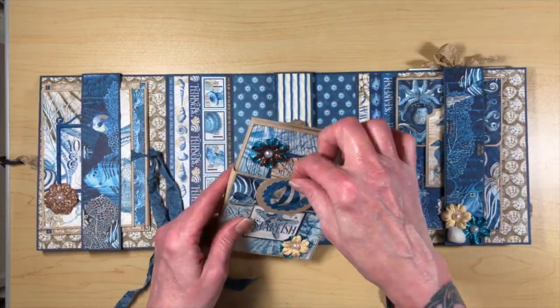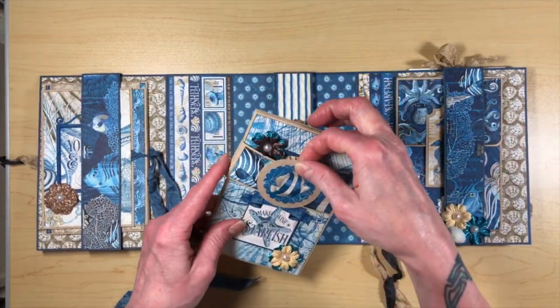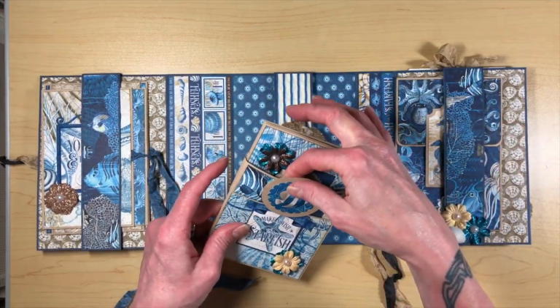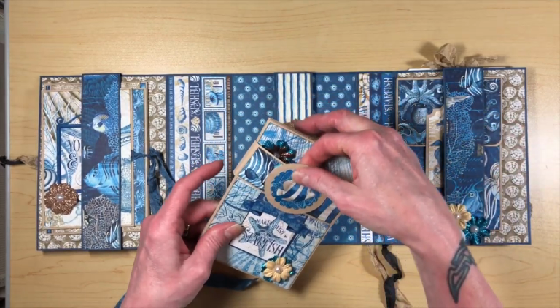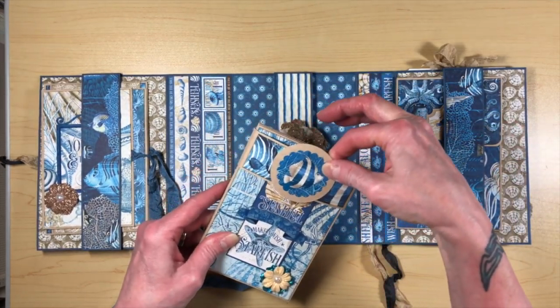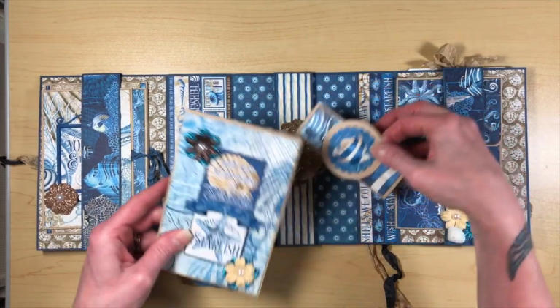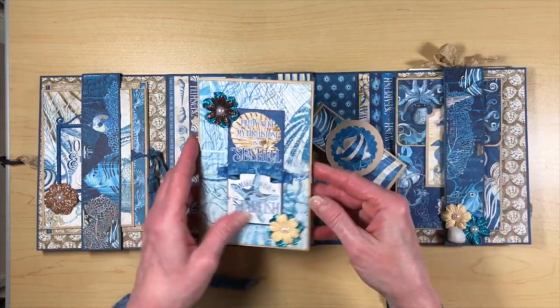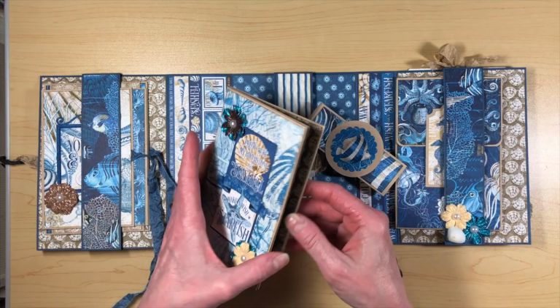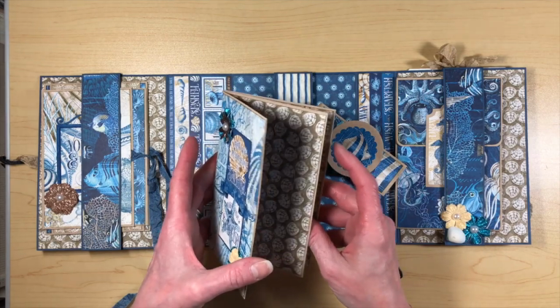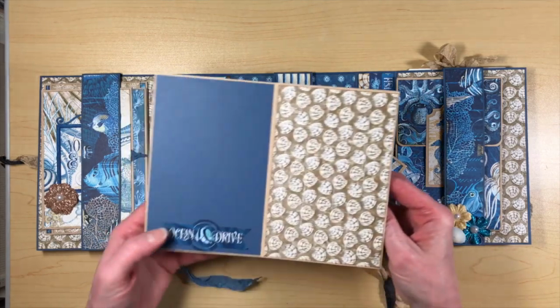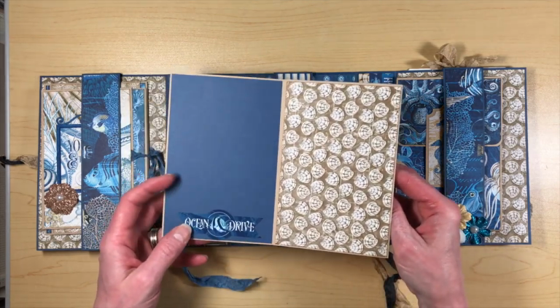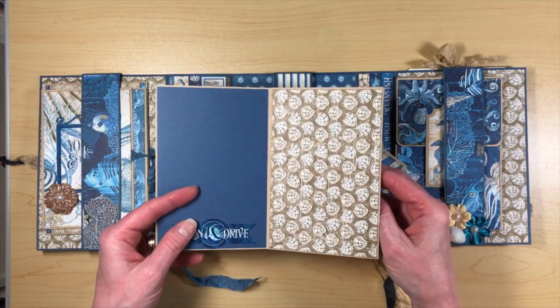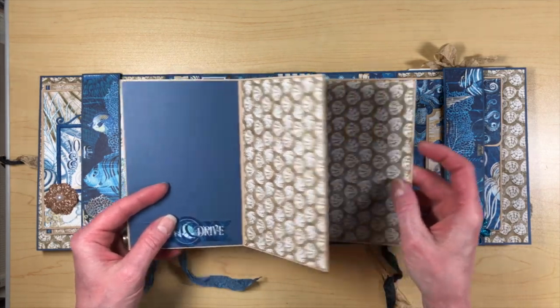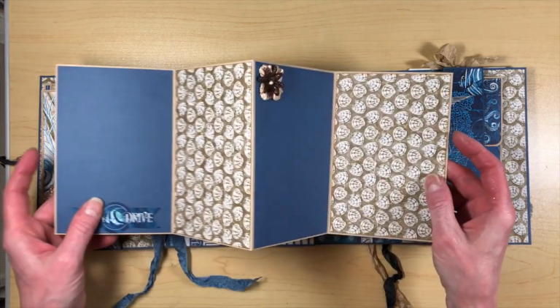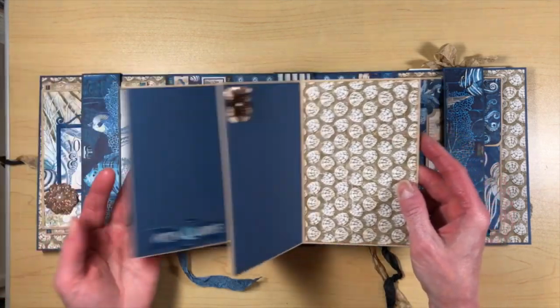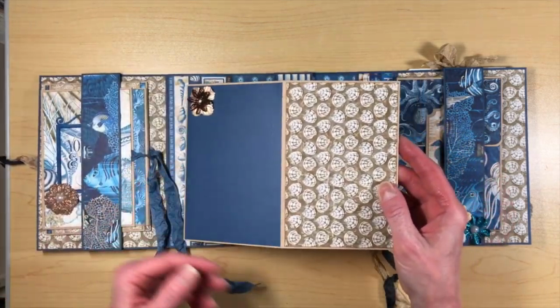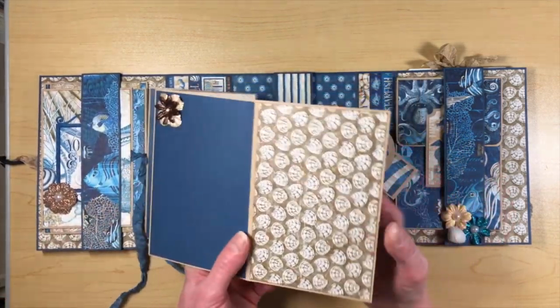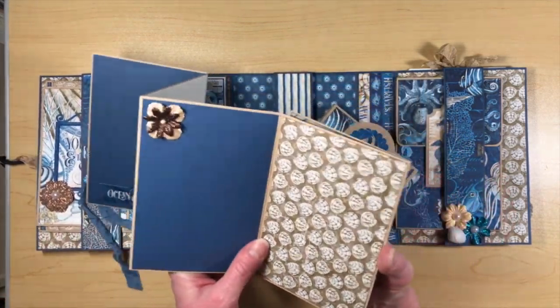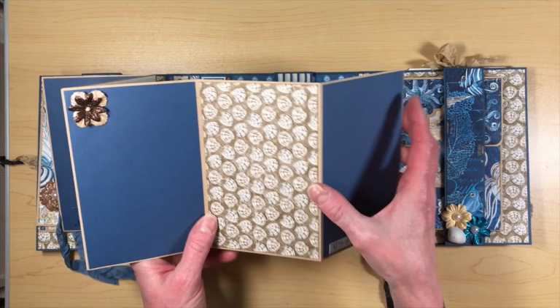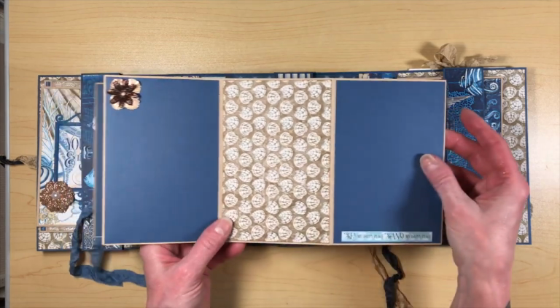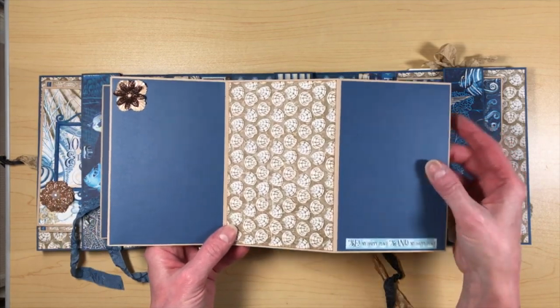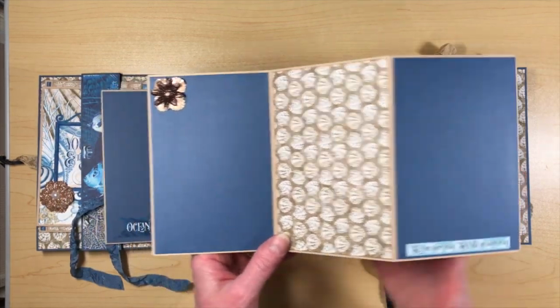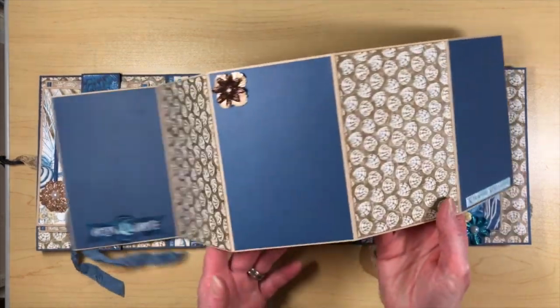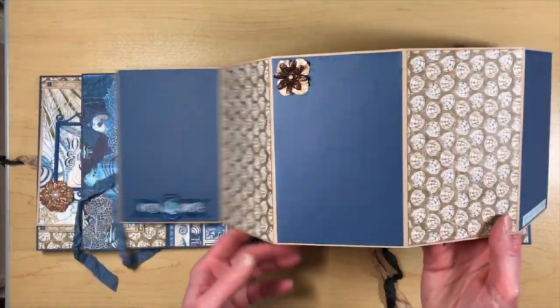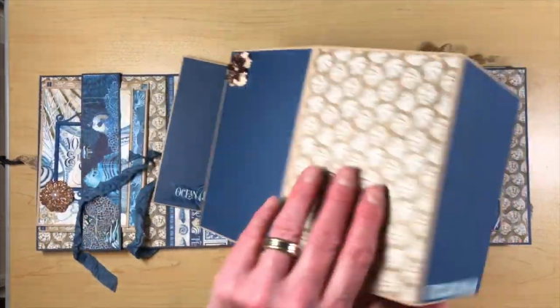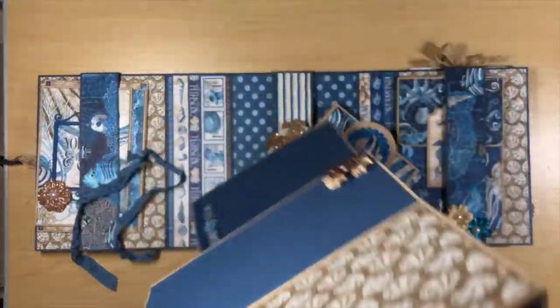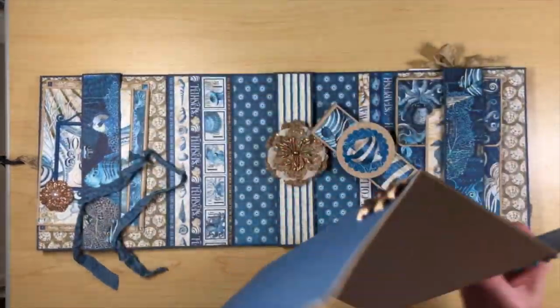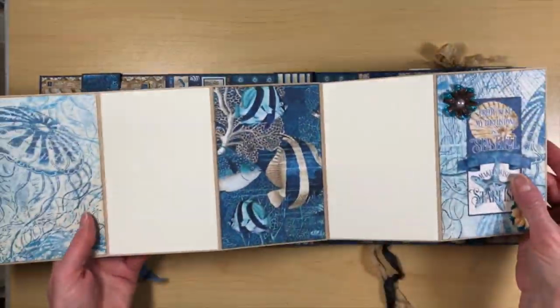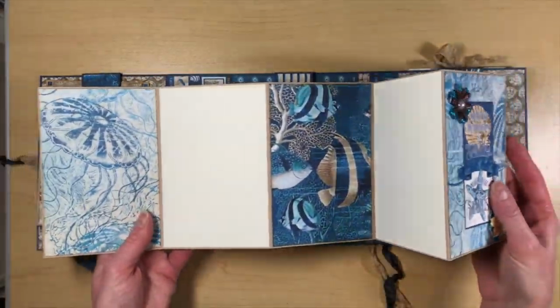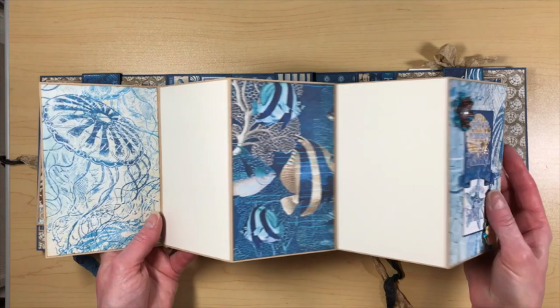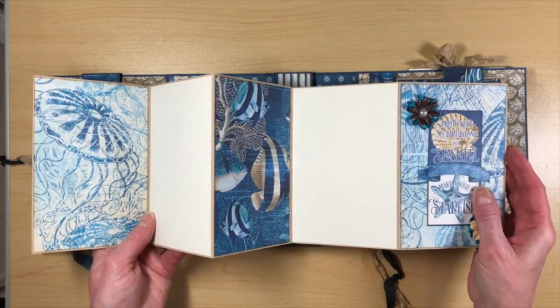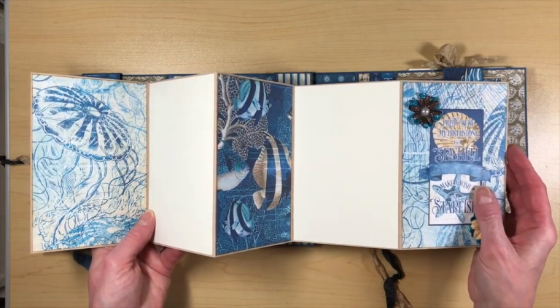This is the accordion here with the little belly band. I do have a cutting guide that is a visual that I will have on my blog, and I will also have a link to that.